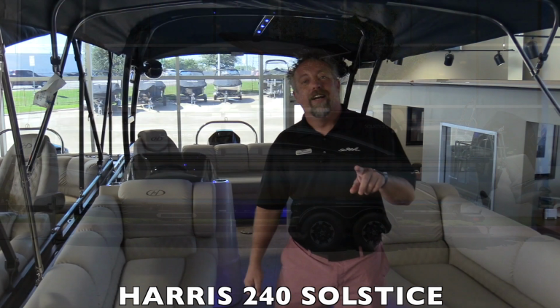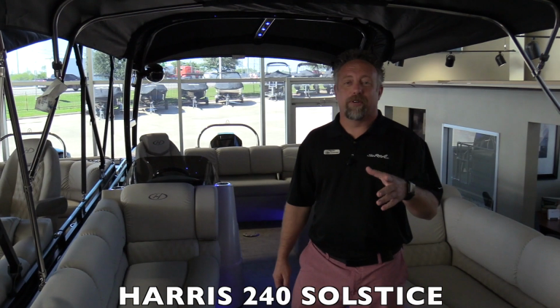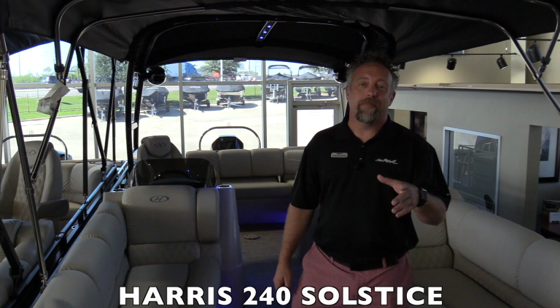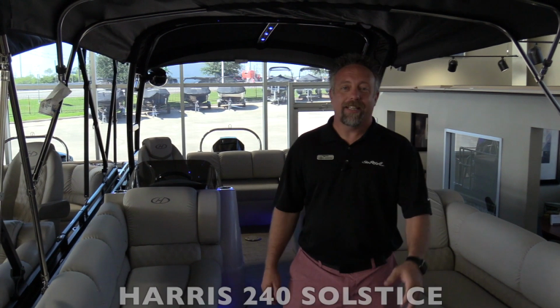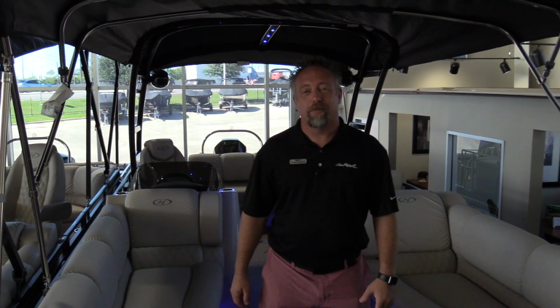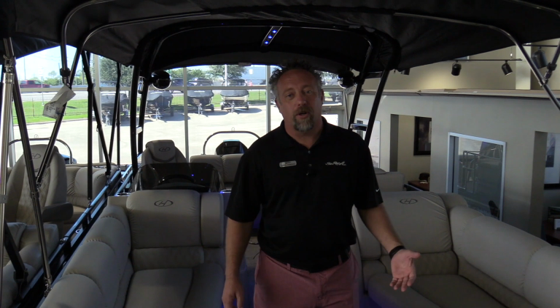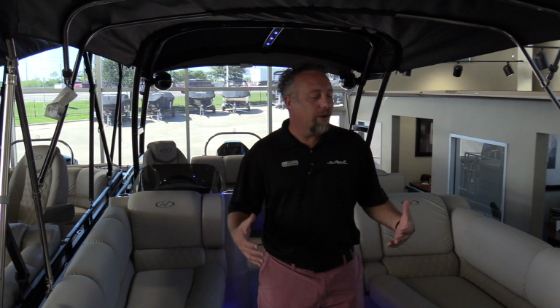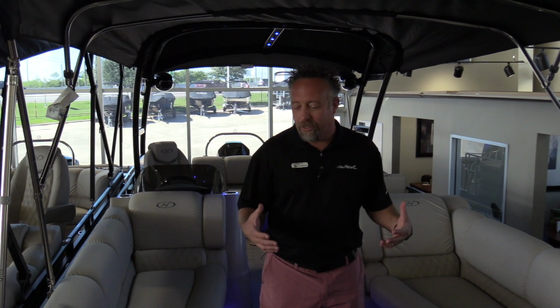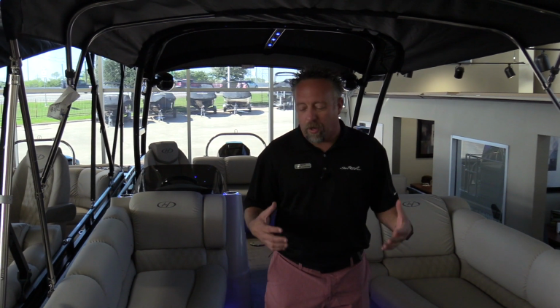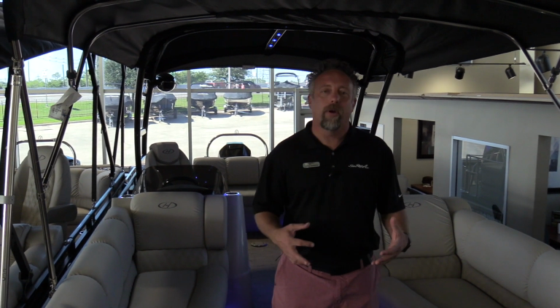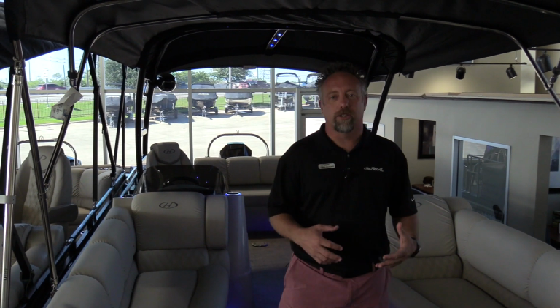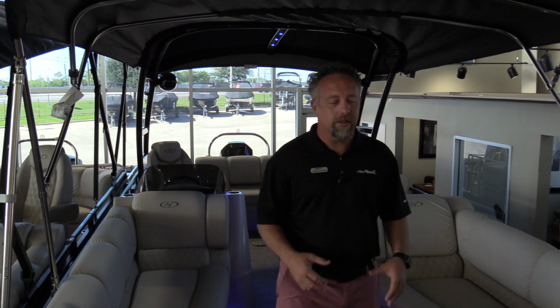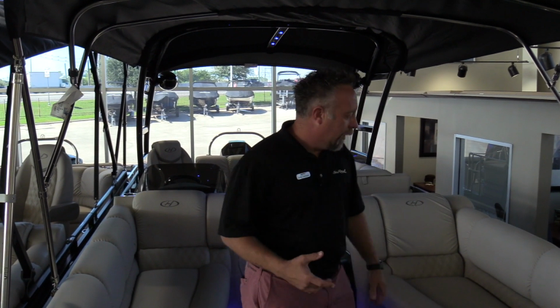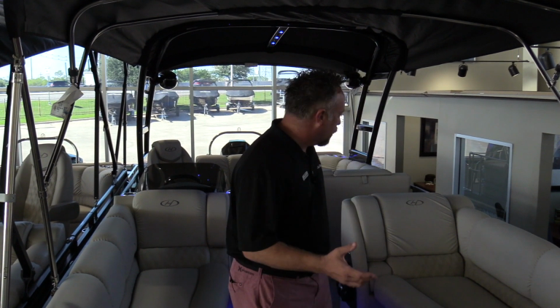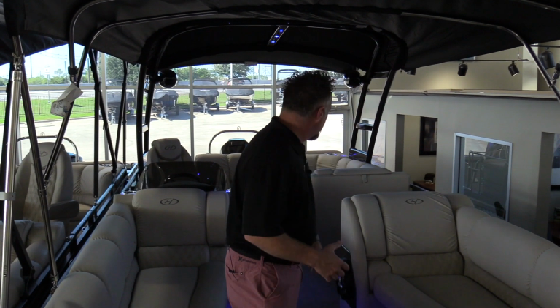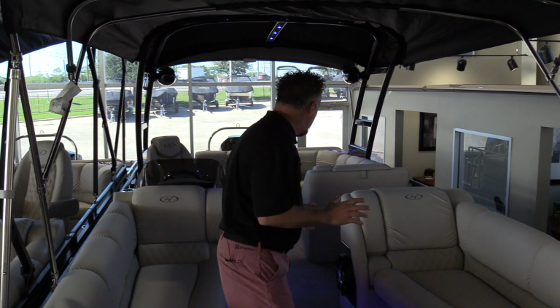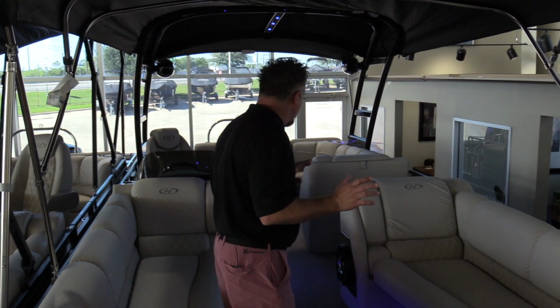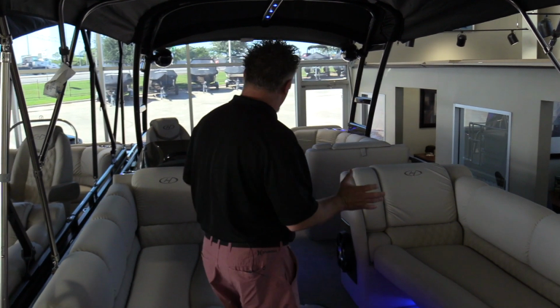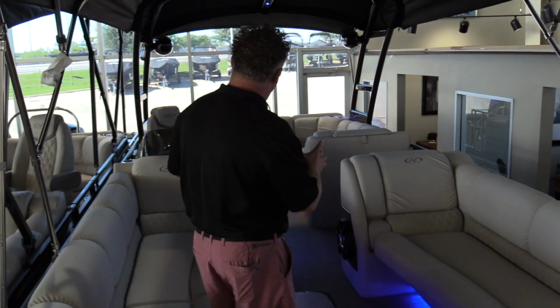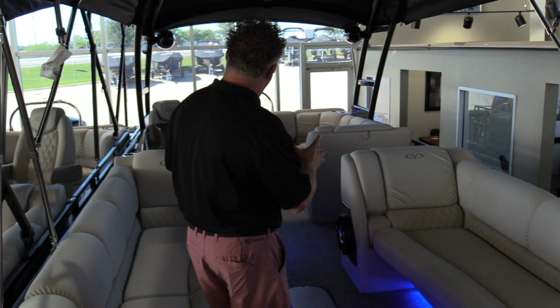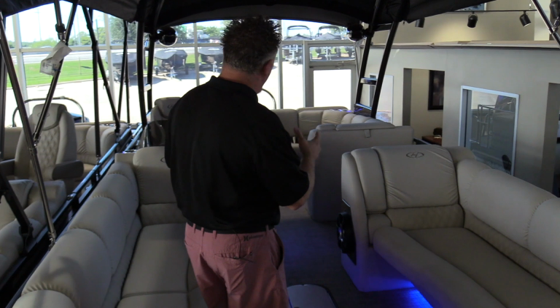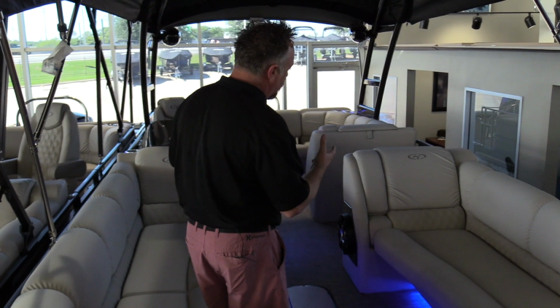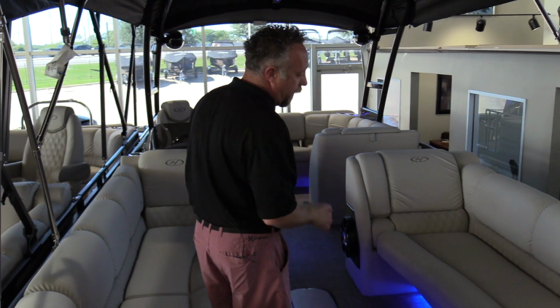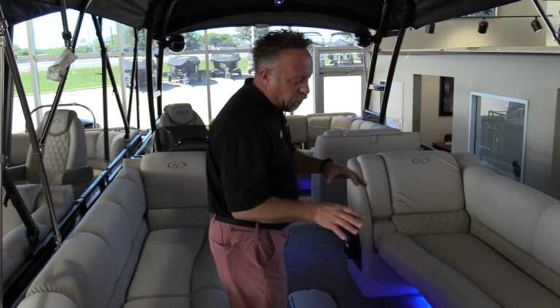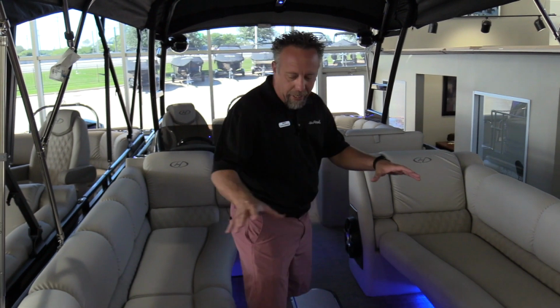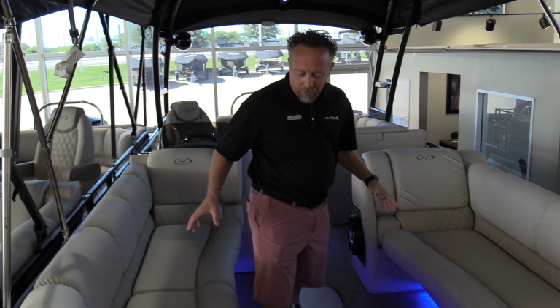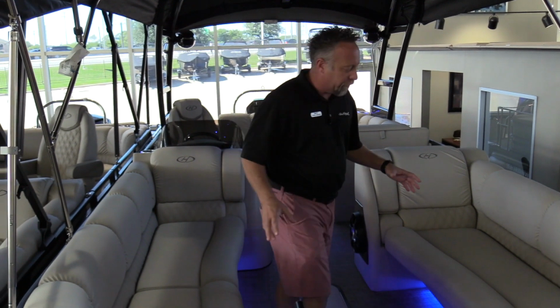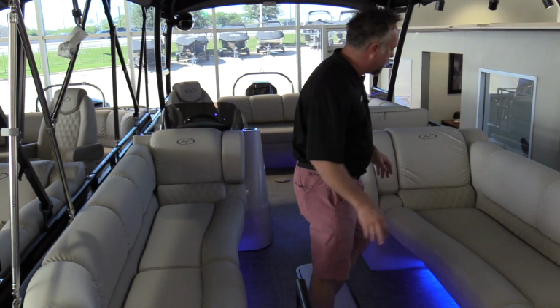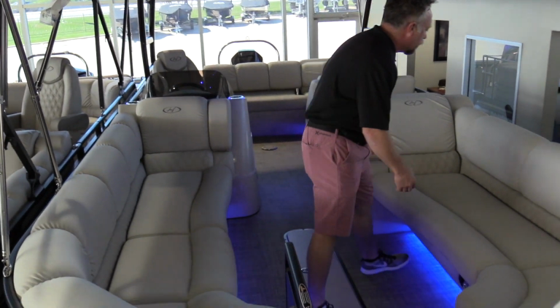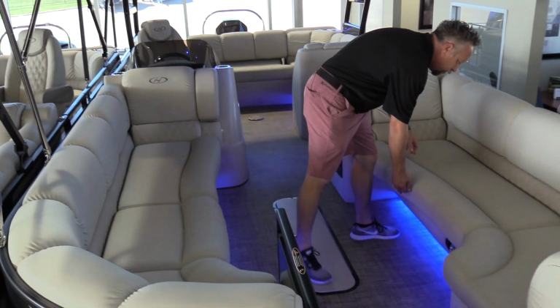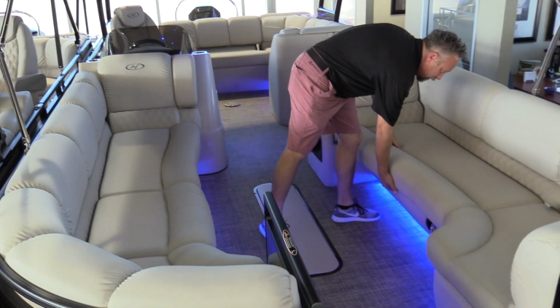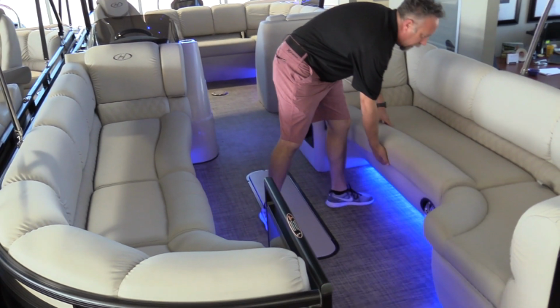Hey, welcome to MarineMax Dallas. I'm Chris Harding and today we're standing on a brand new Harris Solstice. This Harris Solstice is our single lounger layout, so we've got two really nice couches in the front and great storage down below.